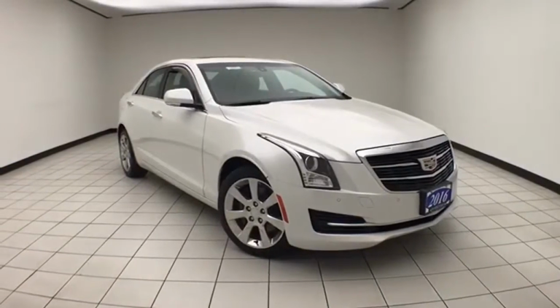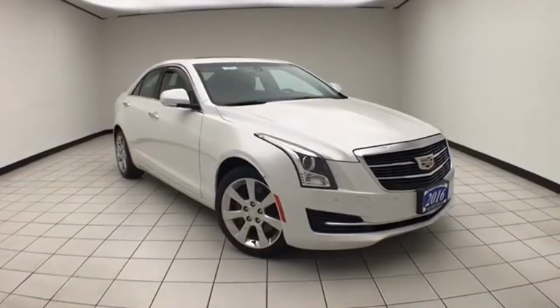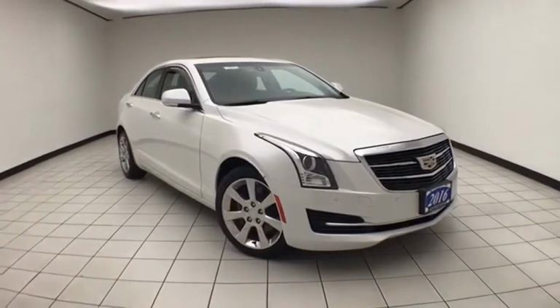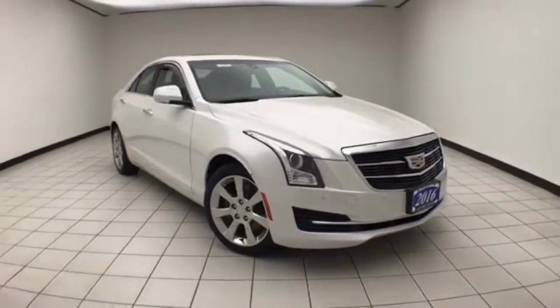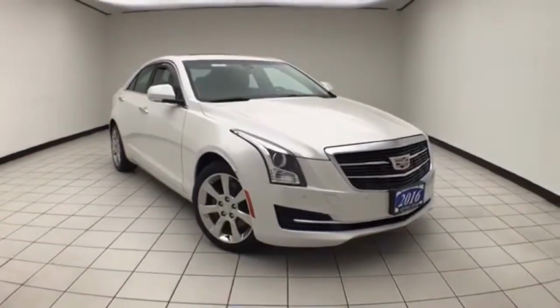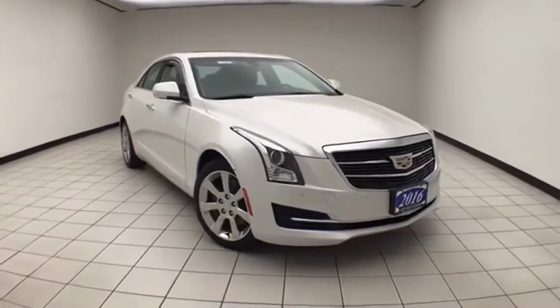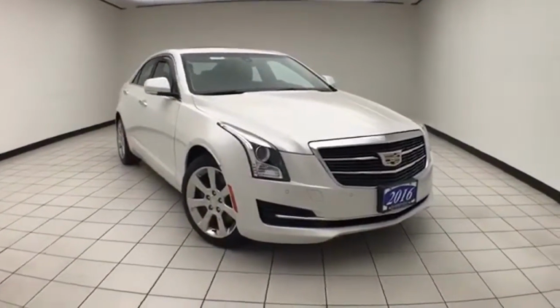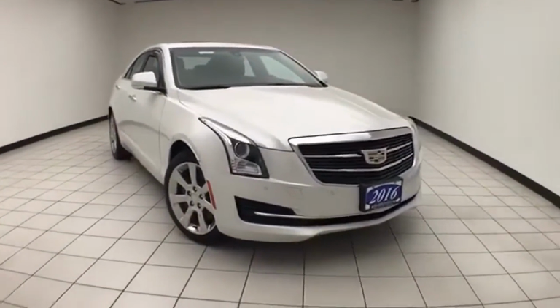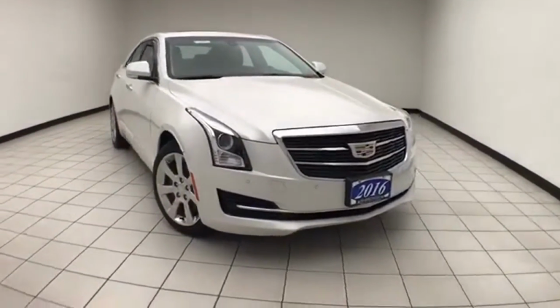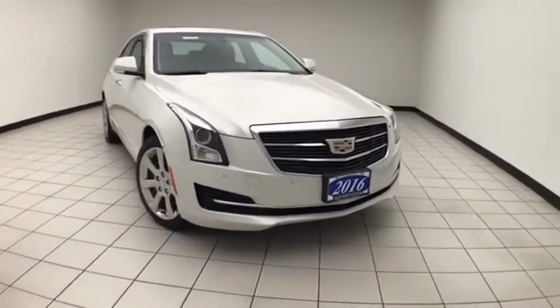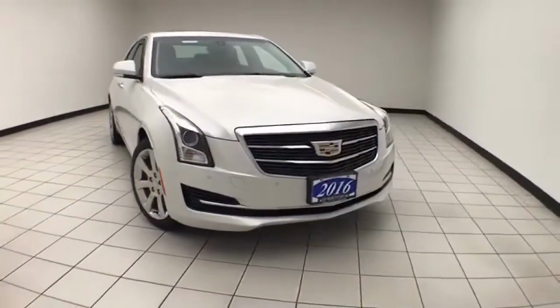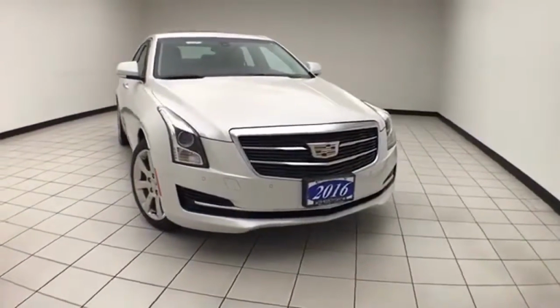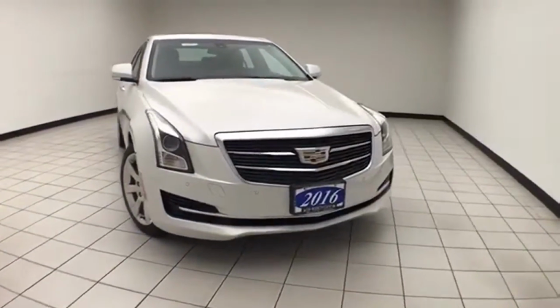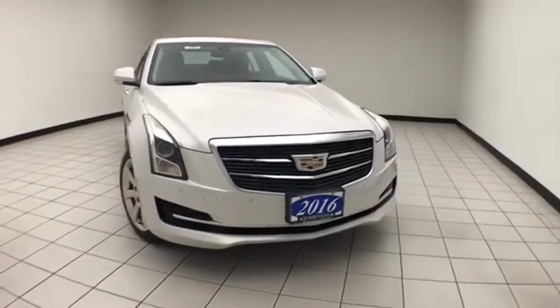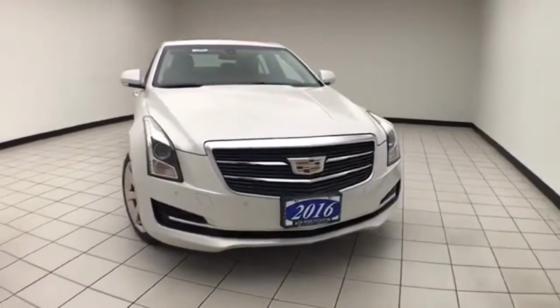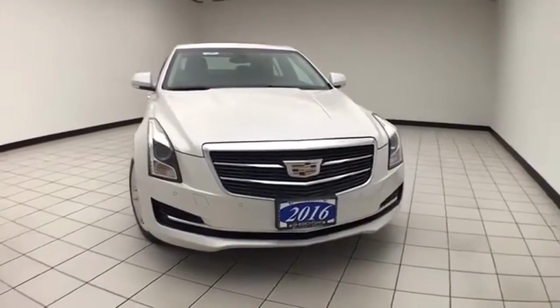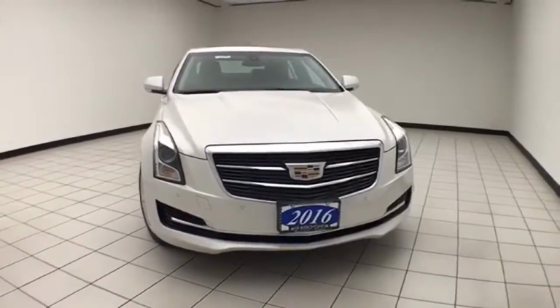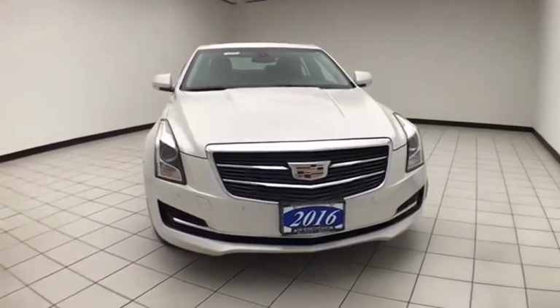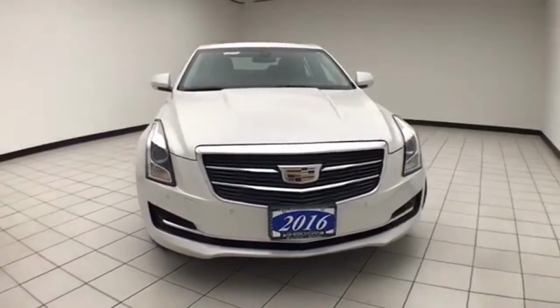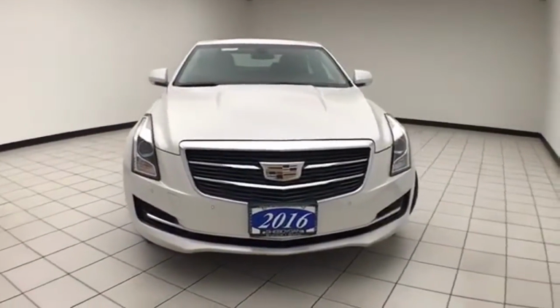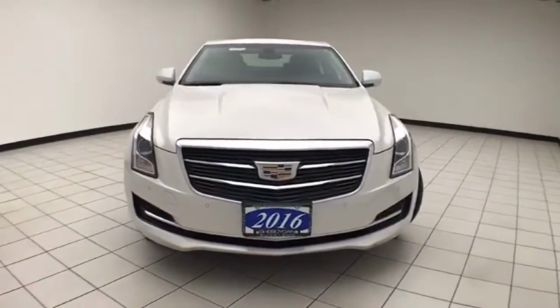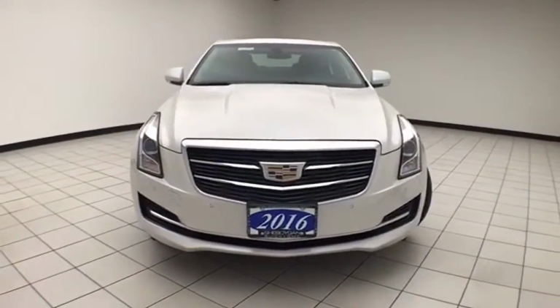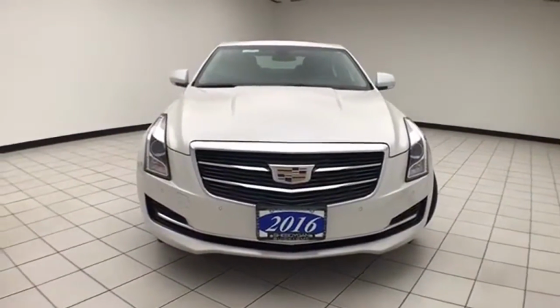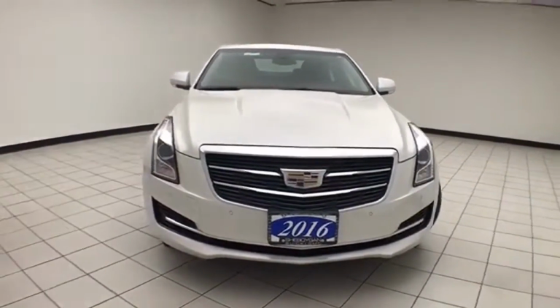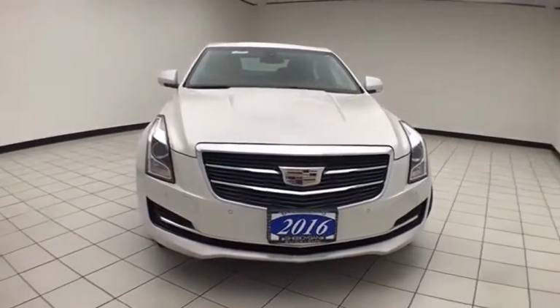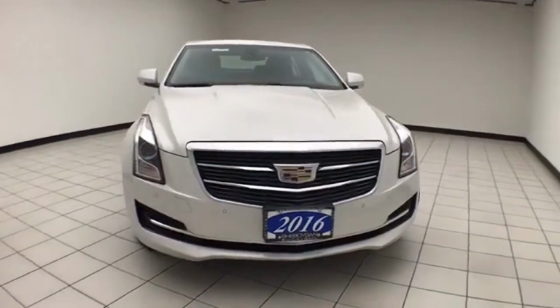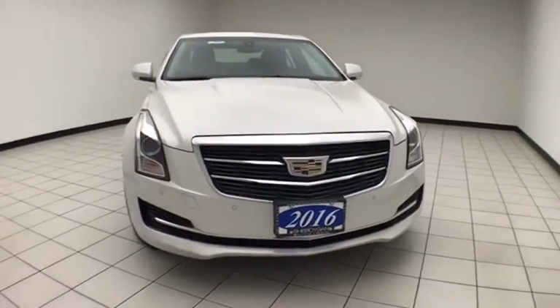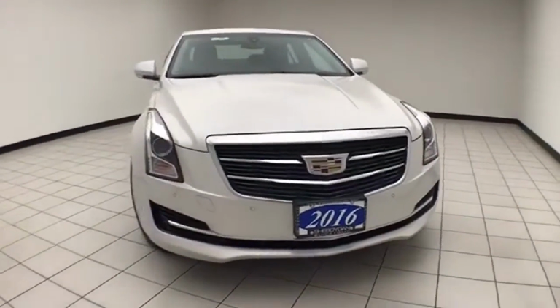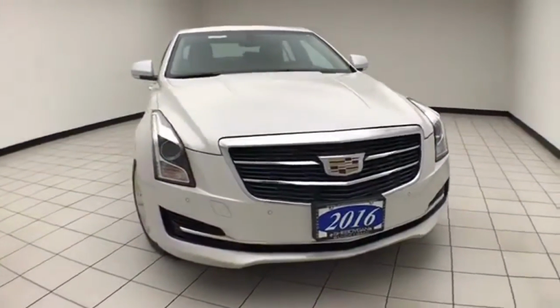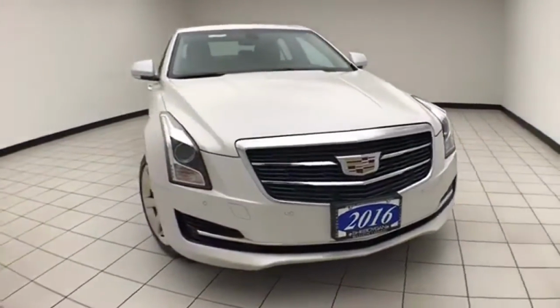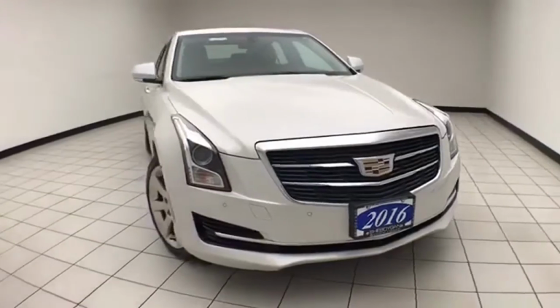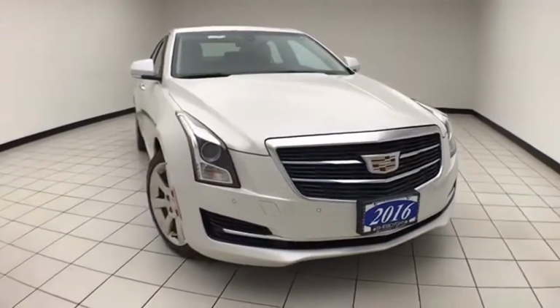Welcome to Chewbacca Chevrolet Chrysler Center. Today's special is a 2016 Cadillac ATS Luxury Collection, all-wheel drive, stock number Z9711XX.